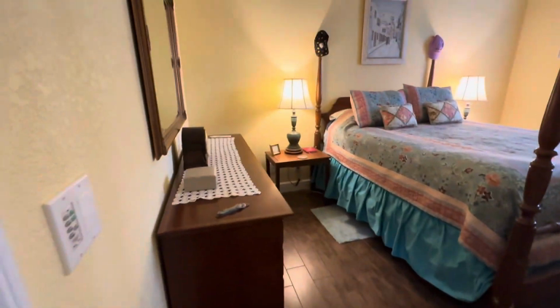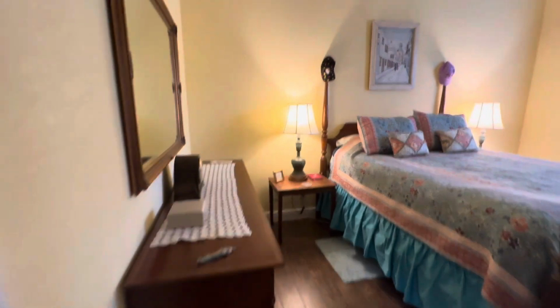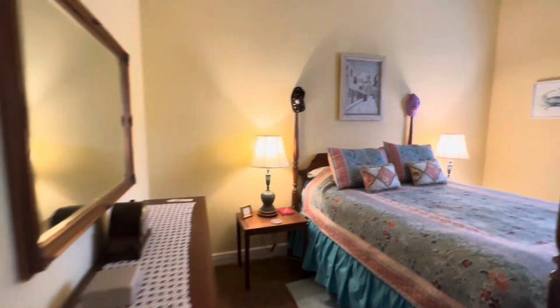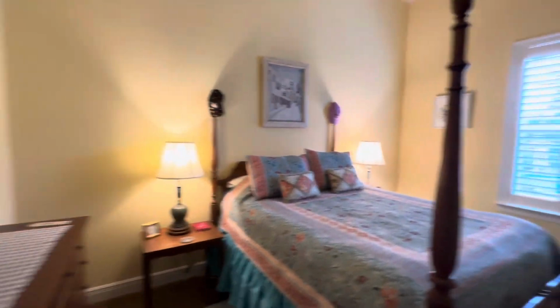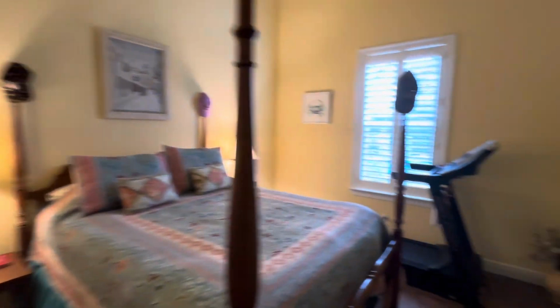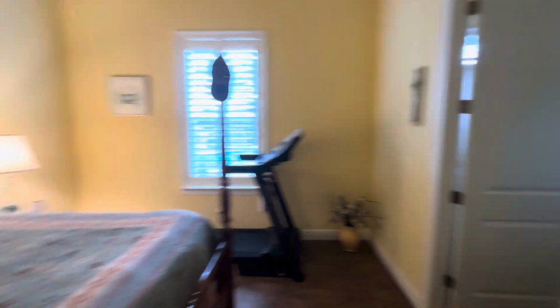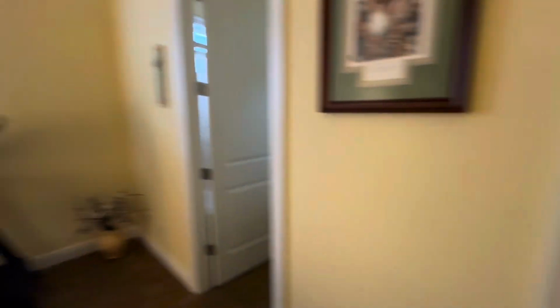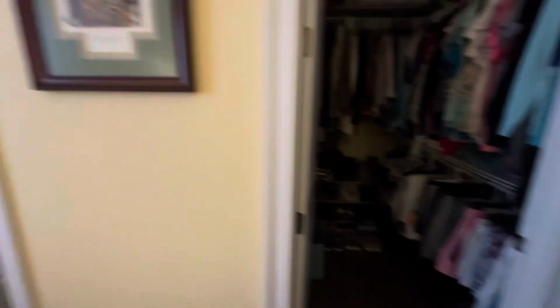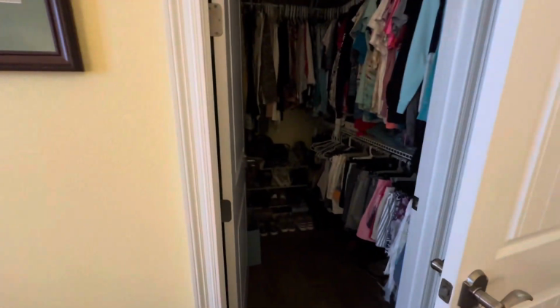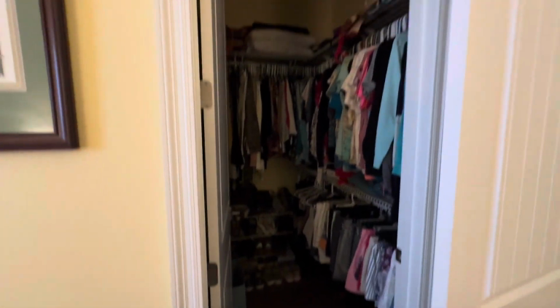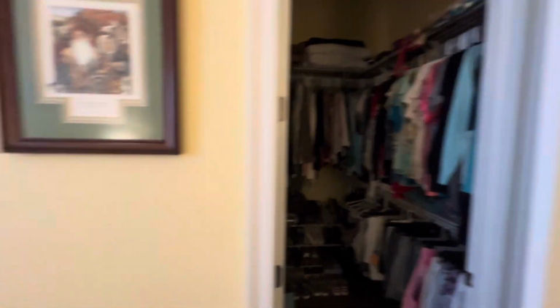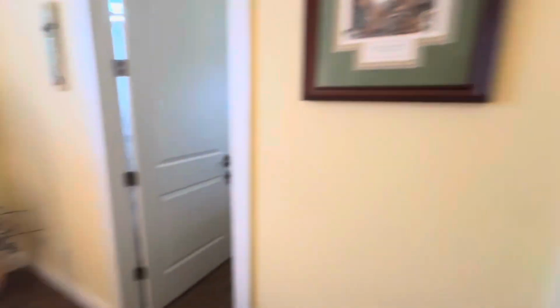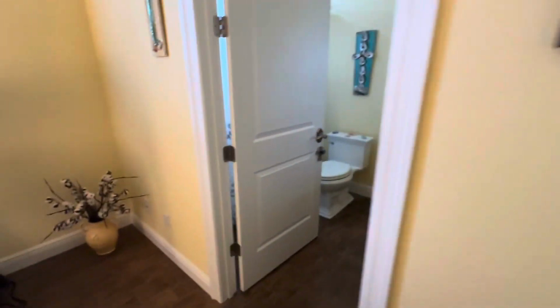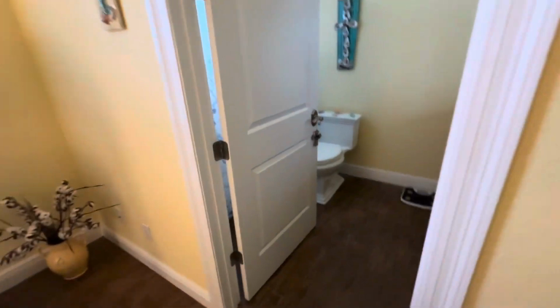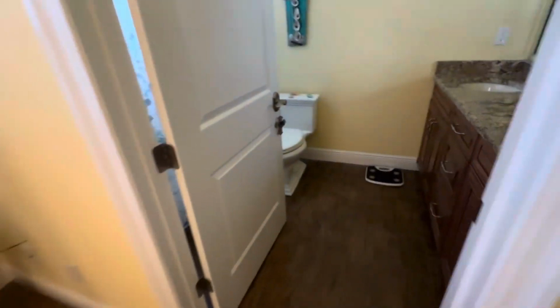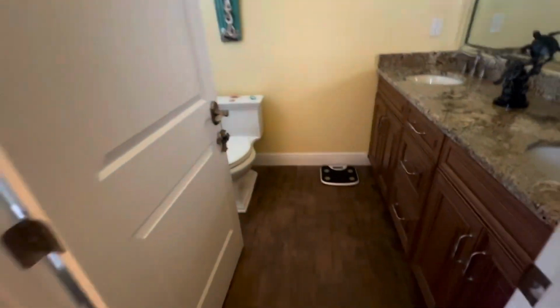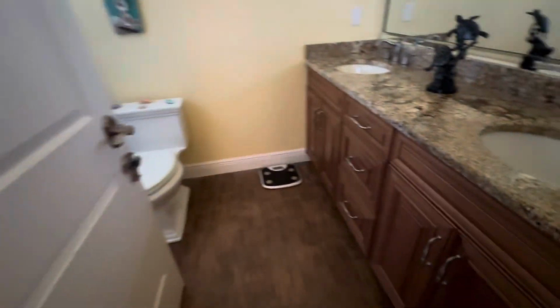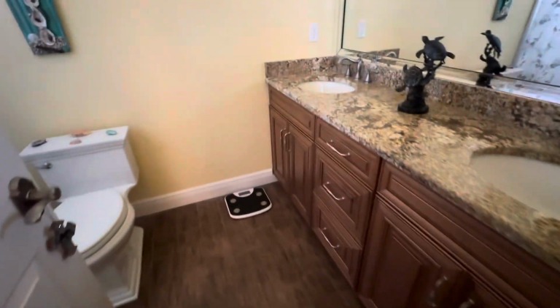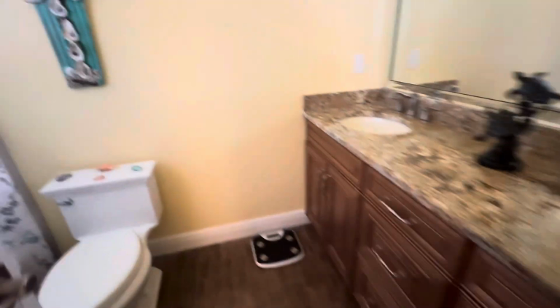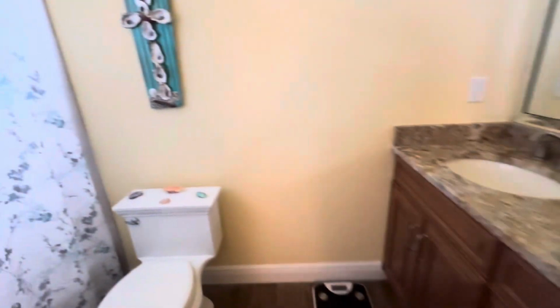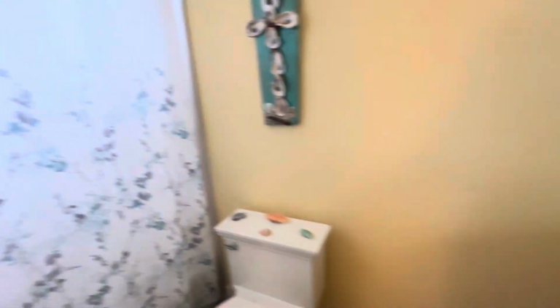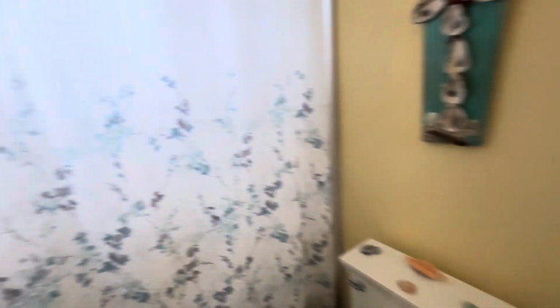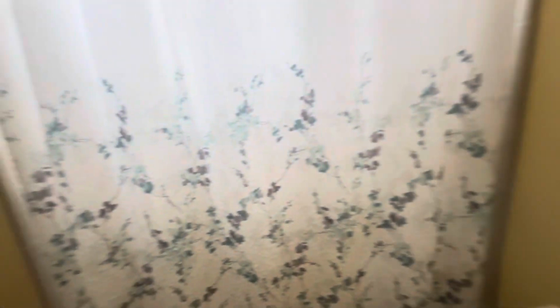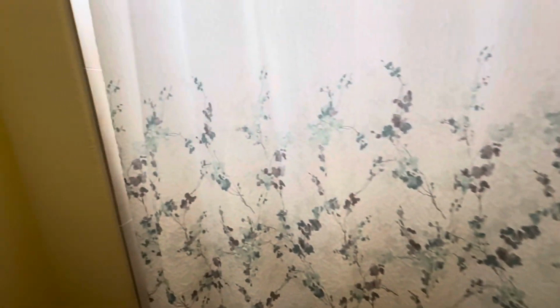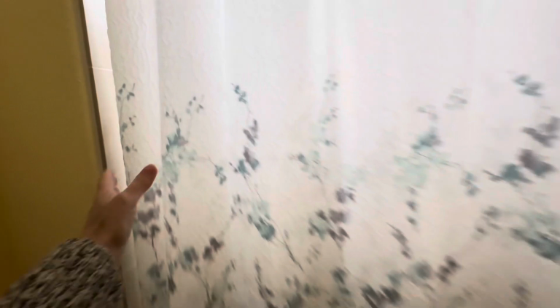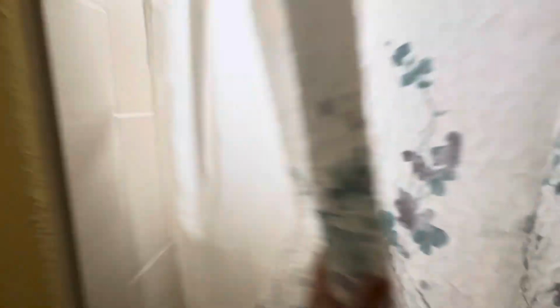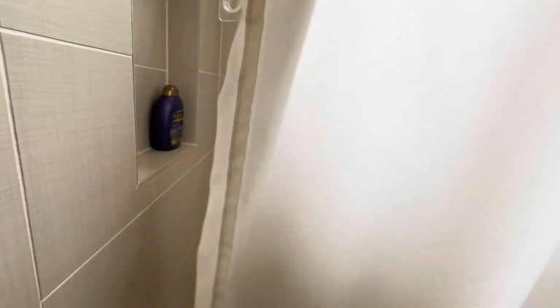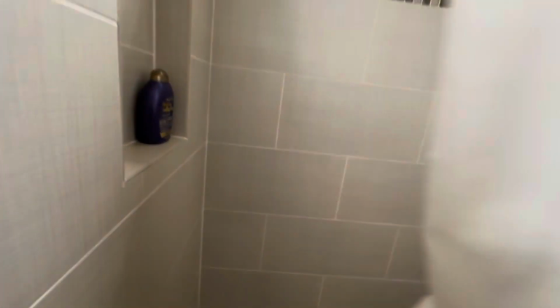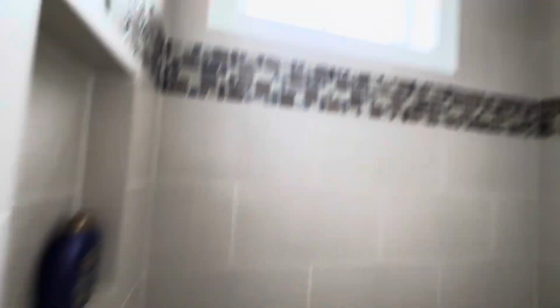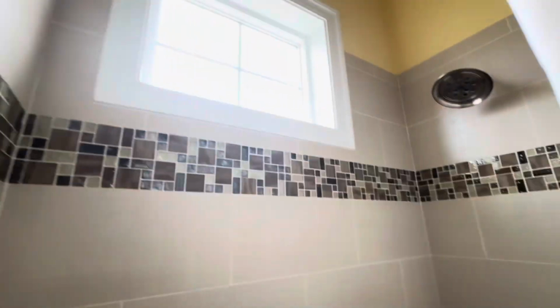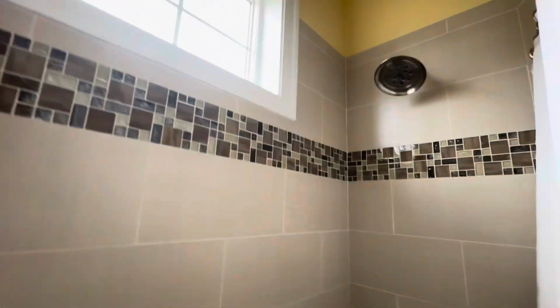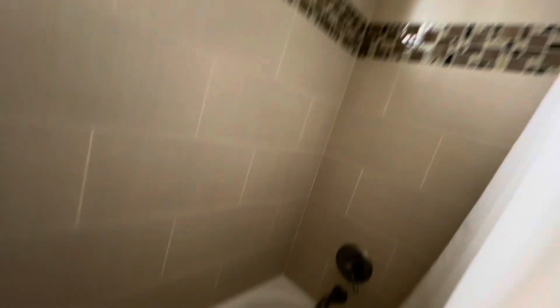Bedroom. The walk-in closet and its own bathroom. Shower and a tub.